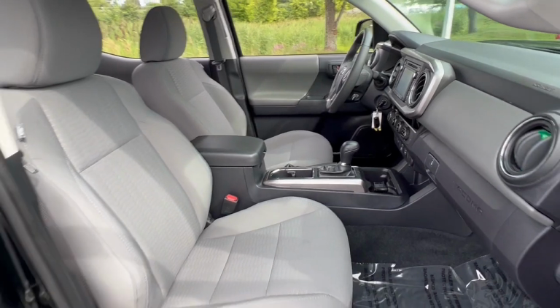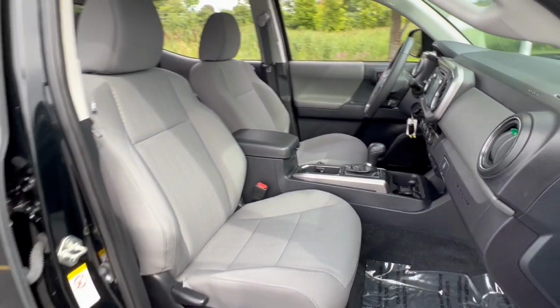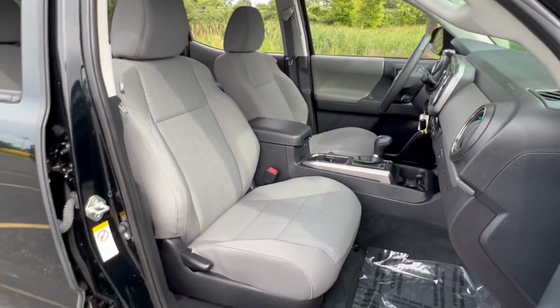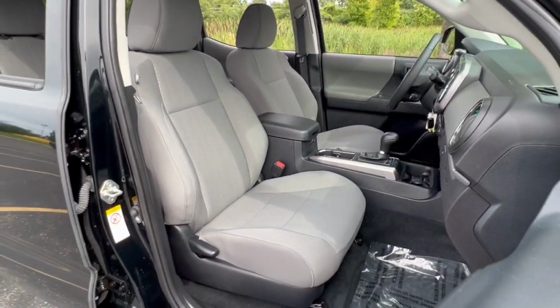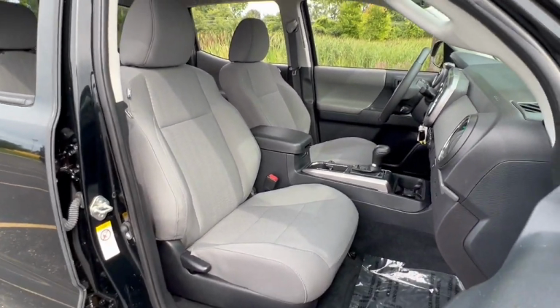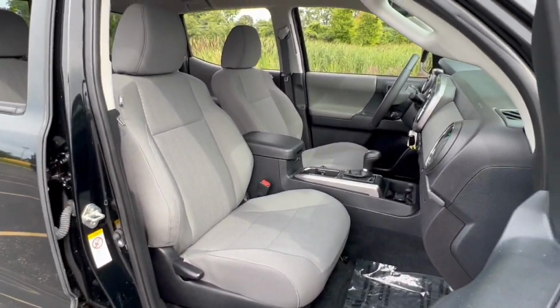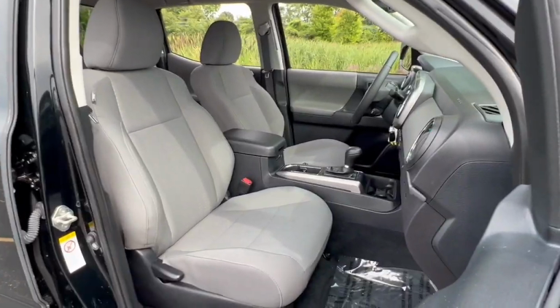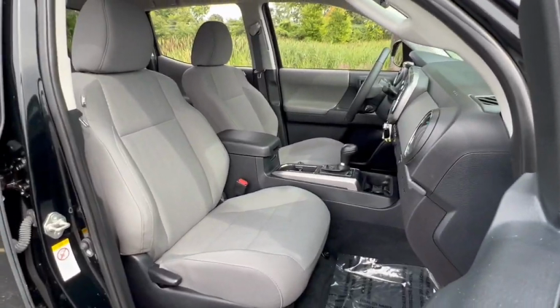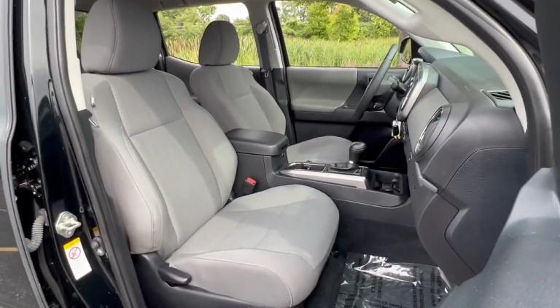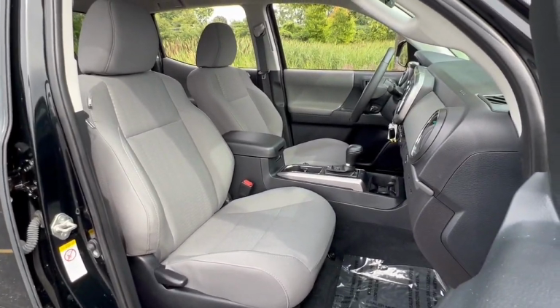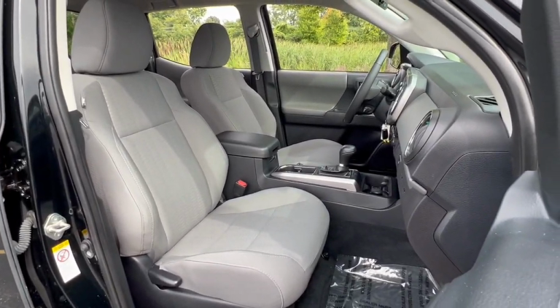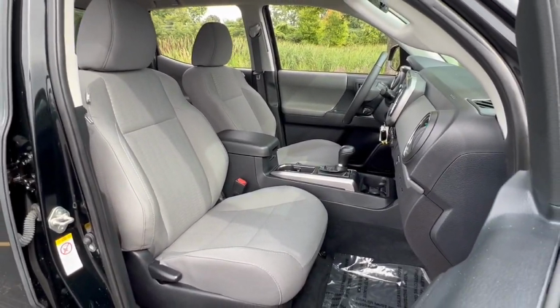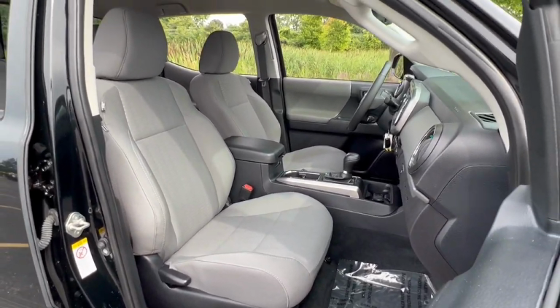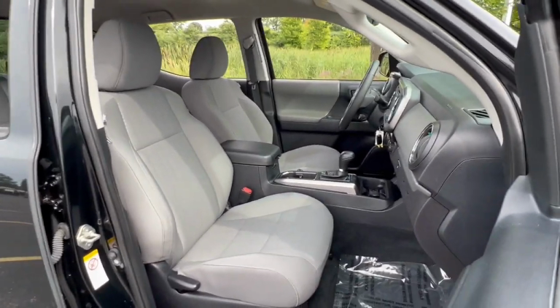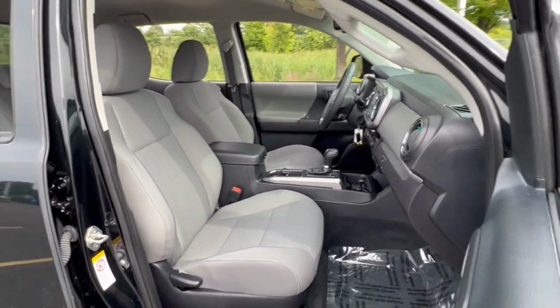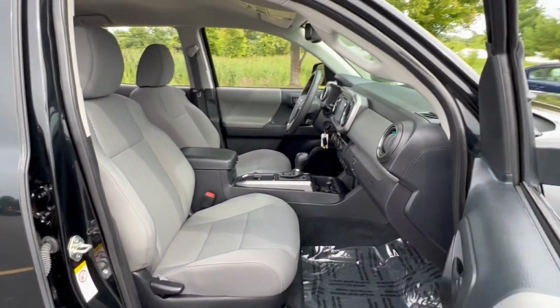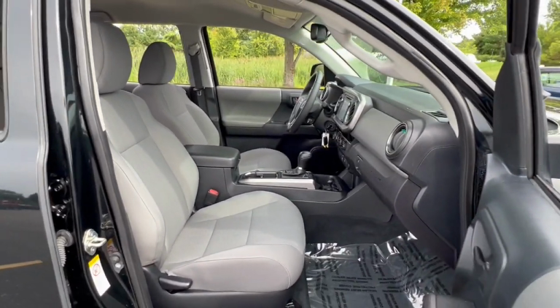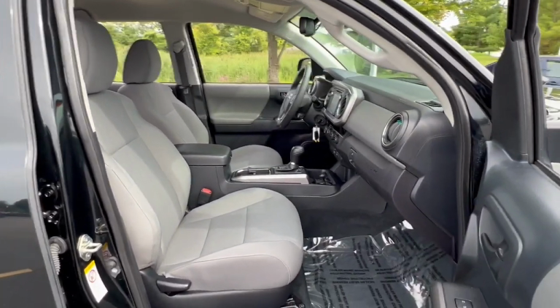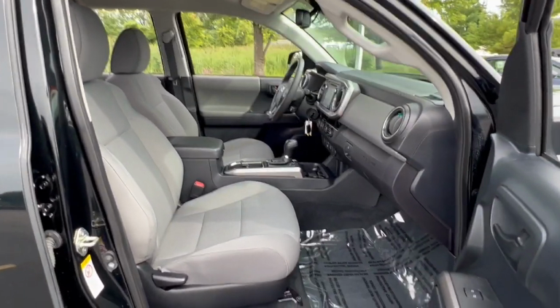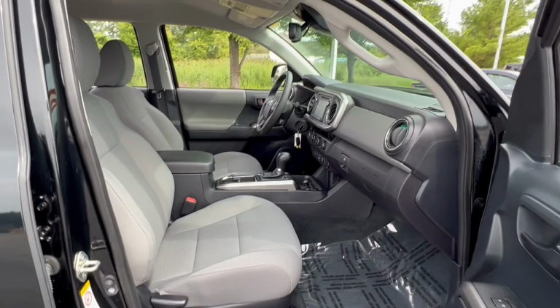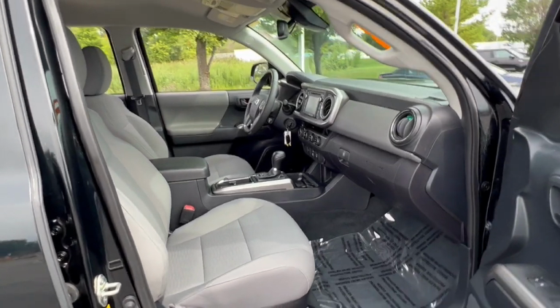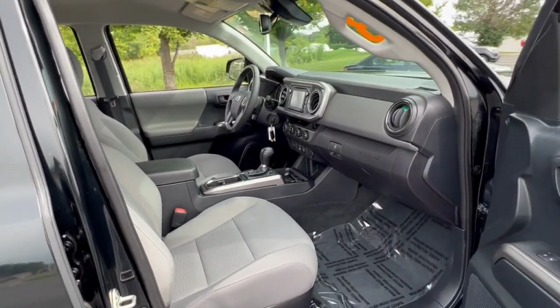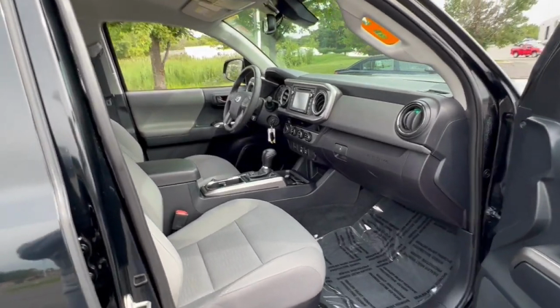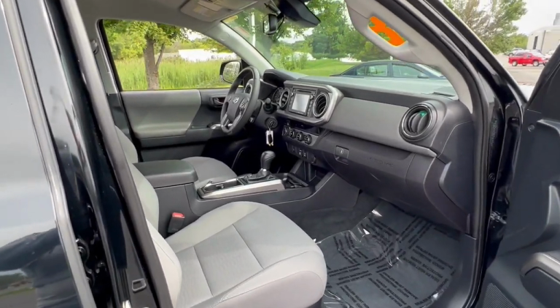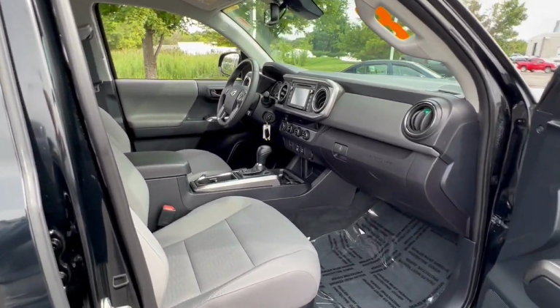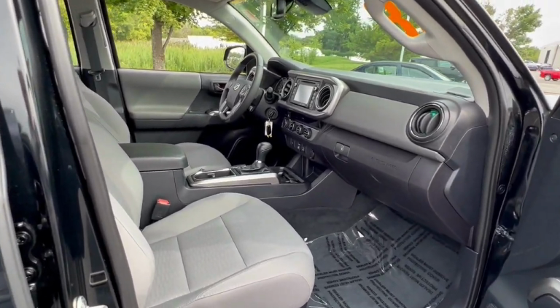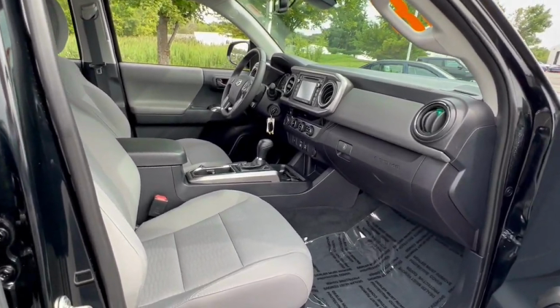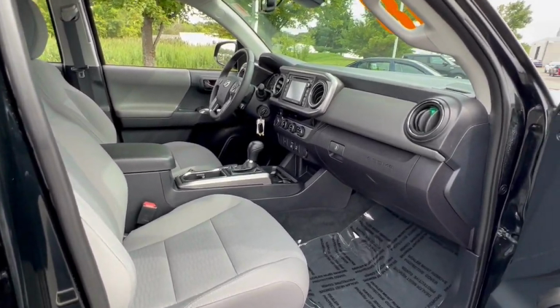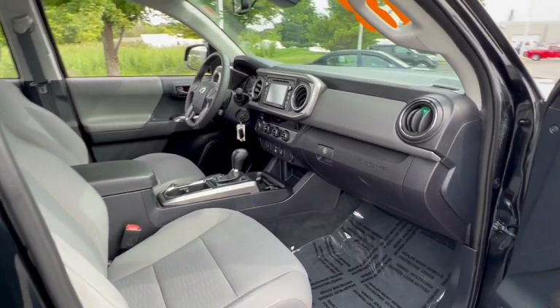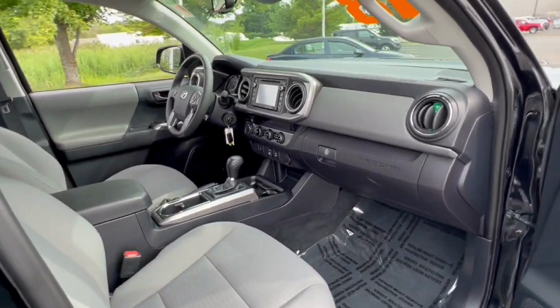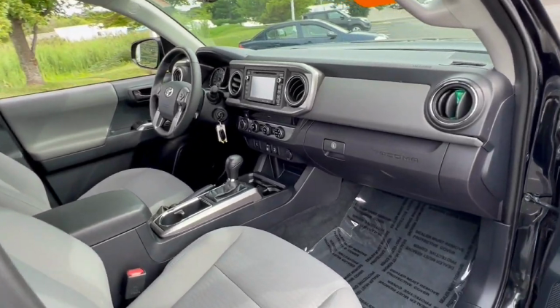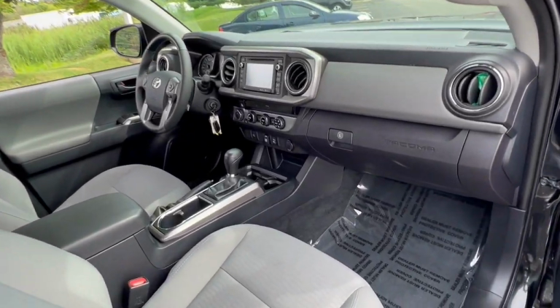Driver assistance technology, including a backup camera, comes standard, as does a composite bed, deck rail system, and no shortage of can-do attitude.